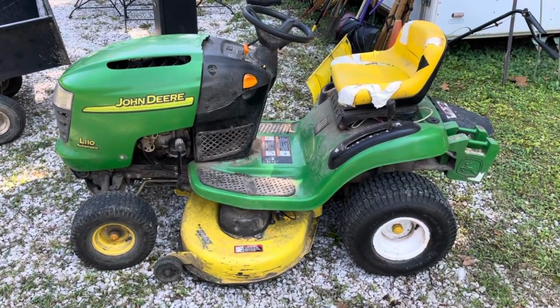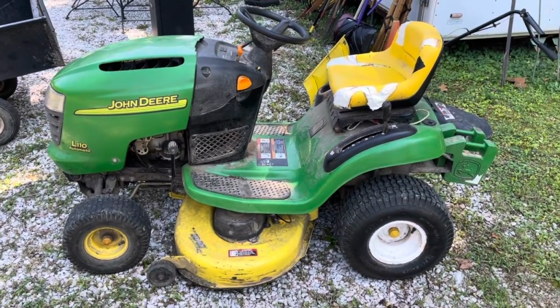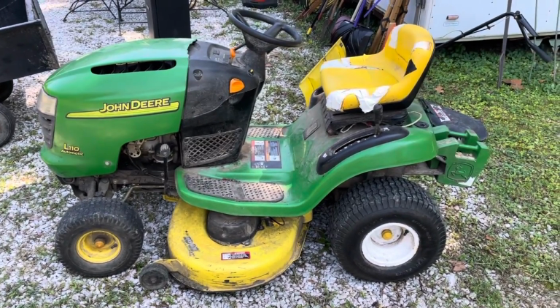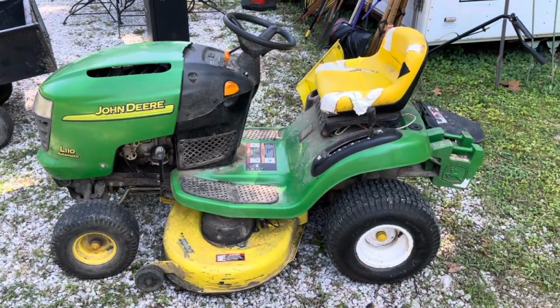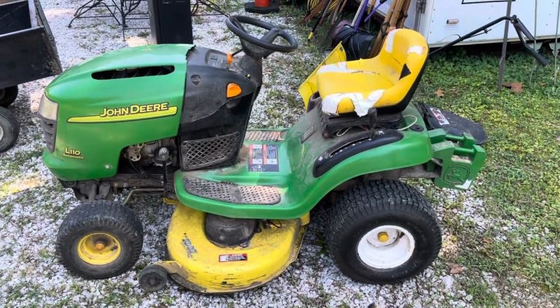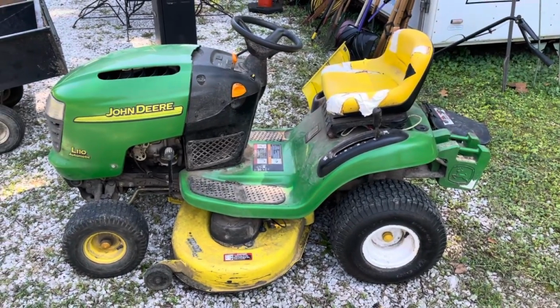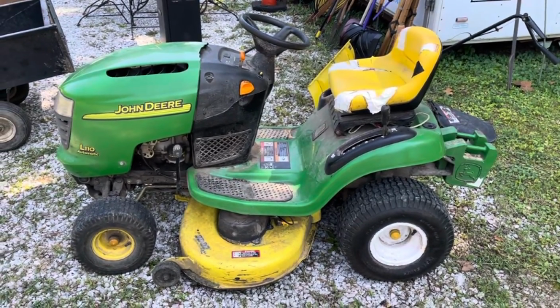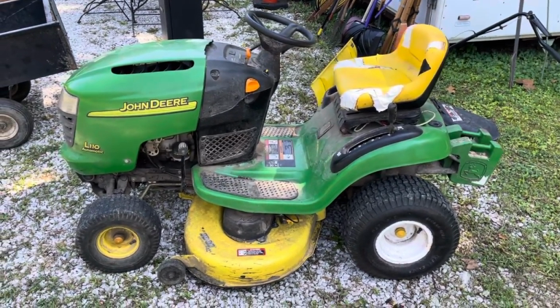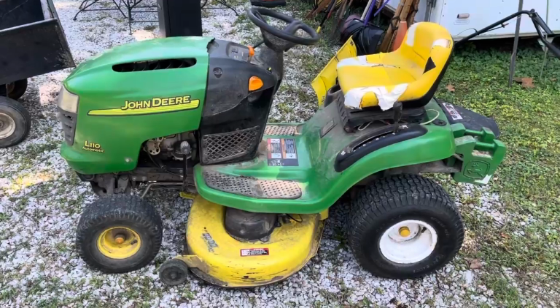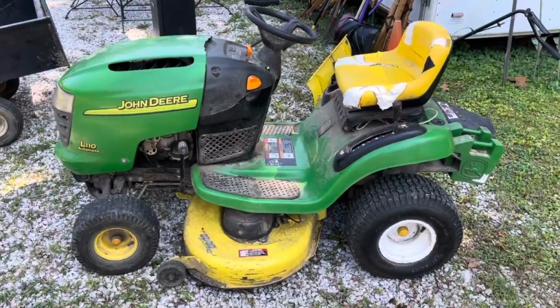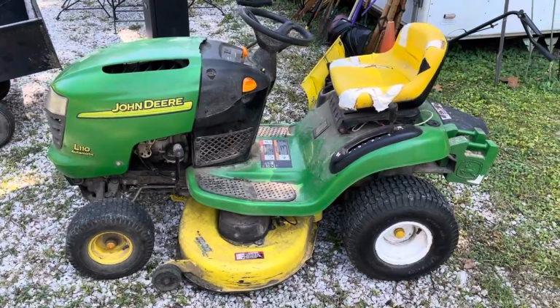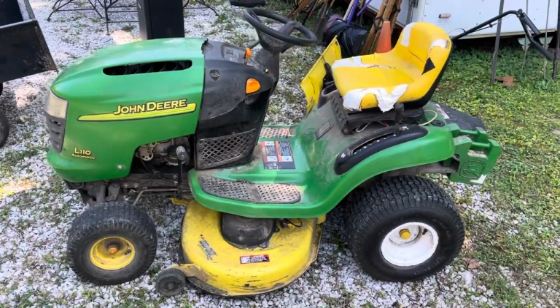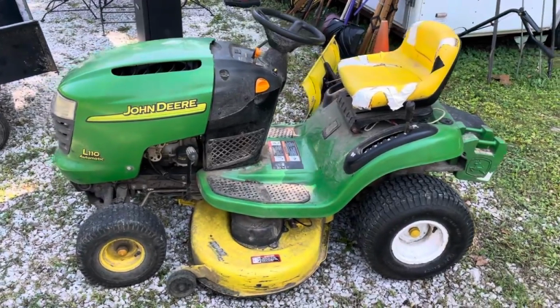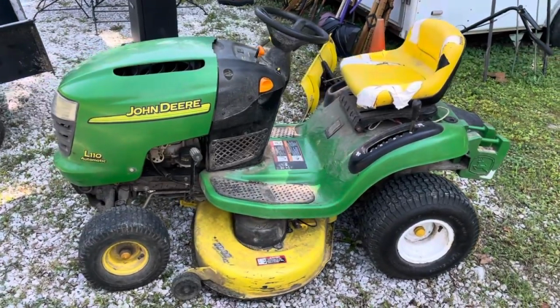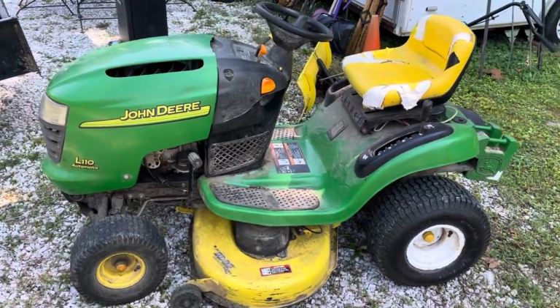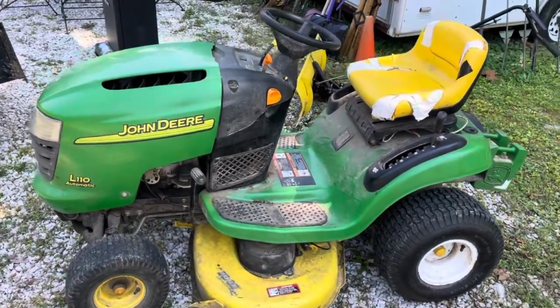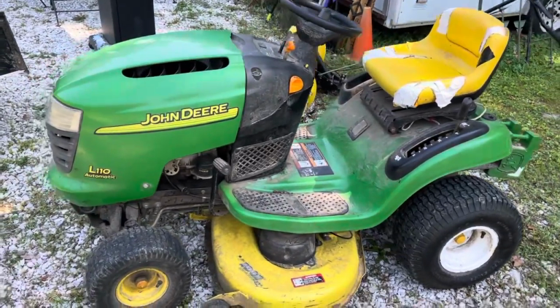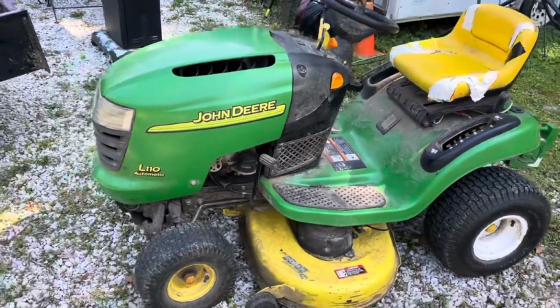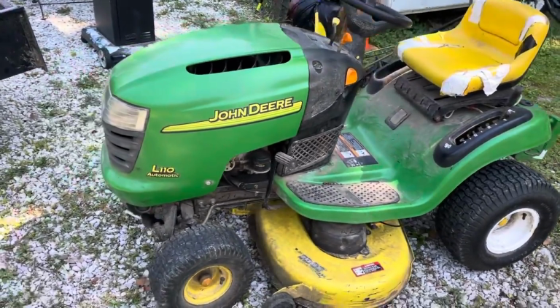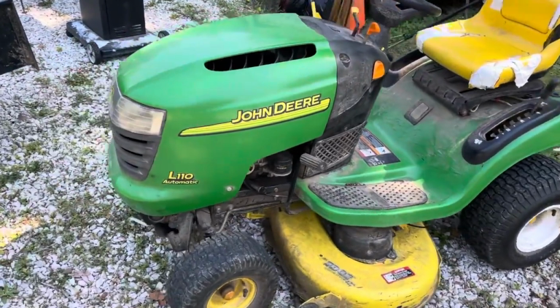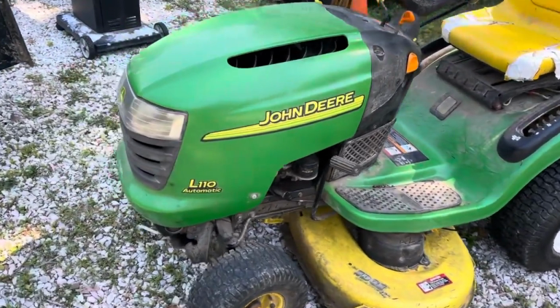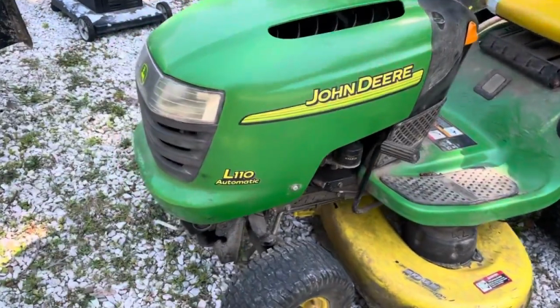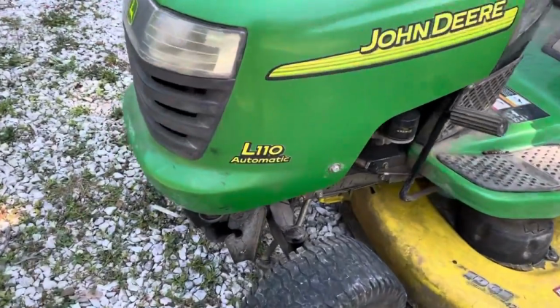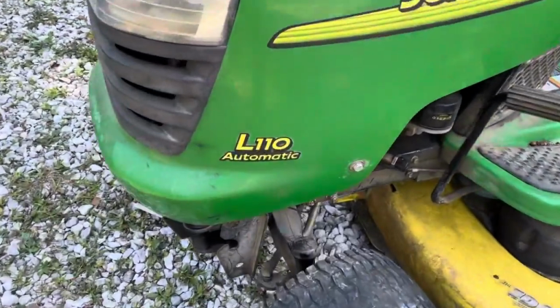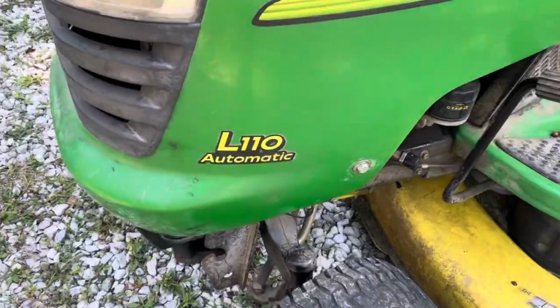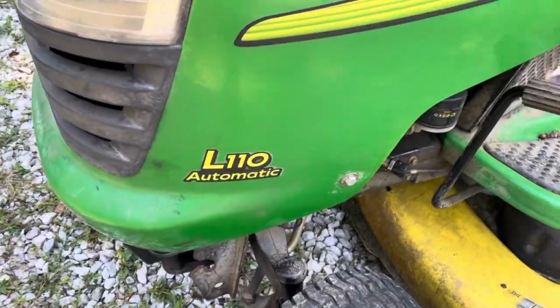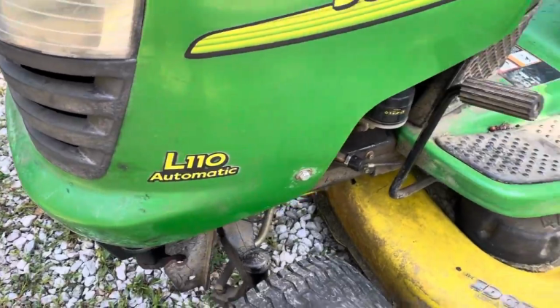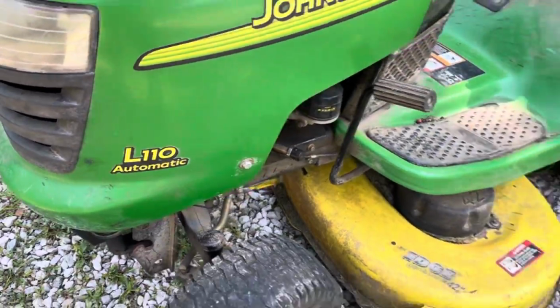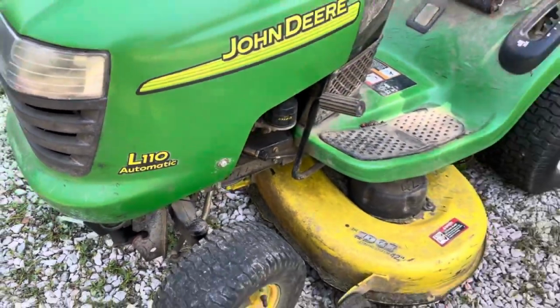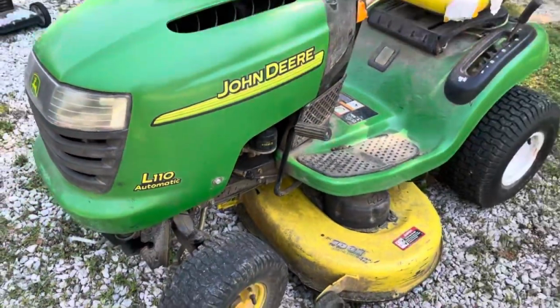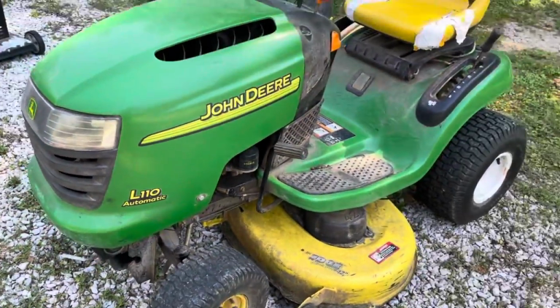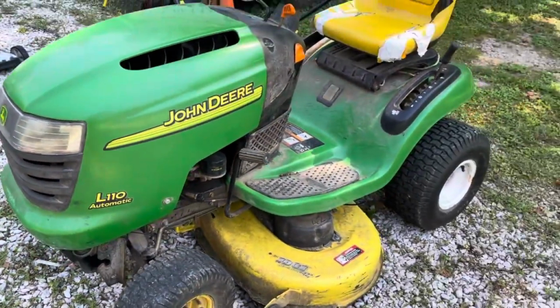Hey guys, welcome to KennyBlandAuctions.com. I'm going to do a quick walk-around video. This is a John Deere L110 automatic riding lawn mower.